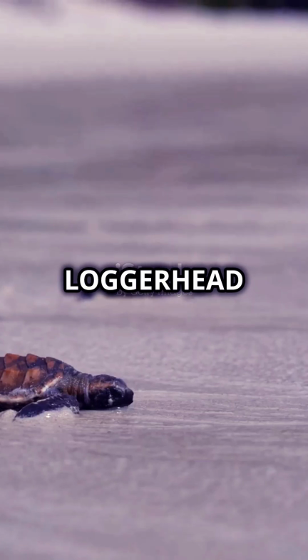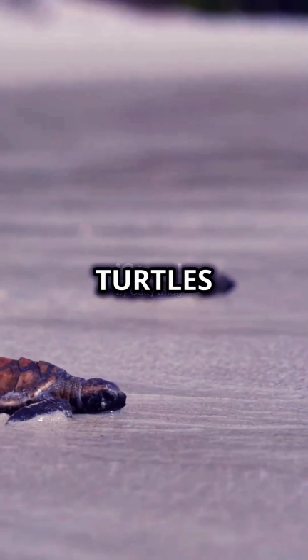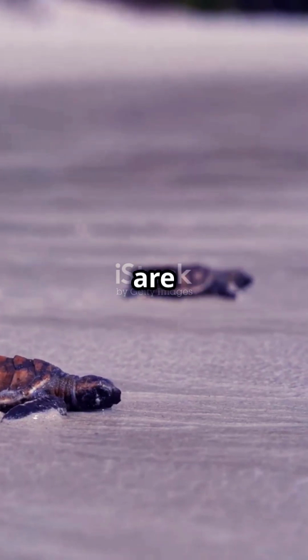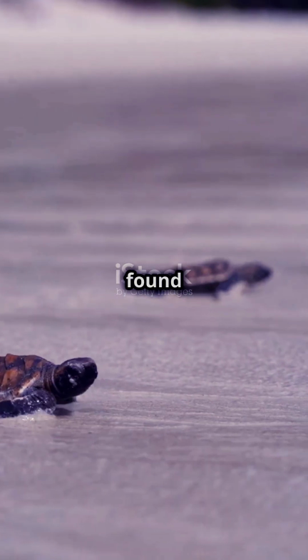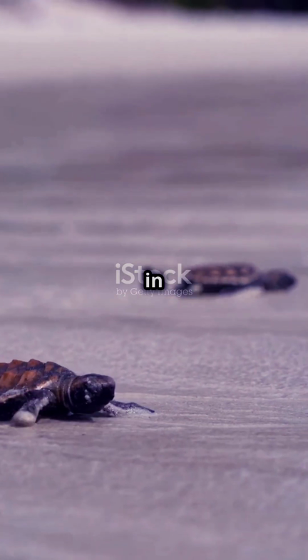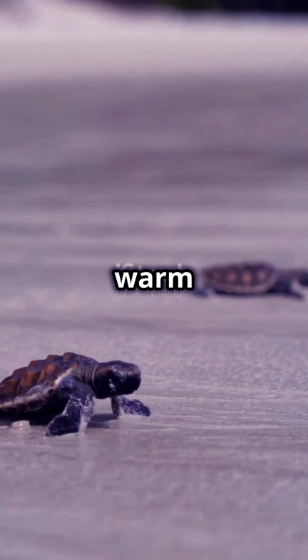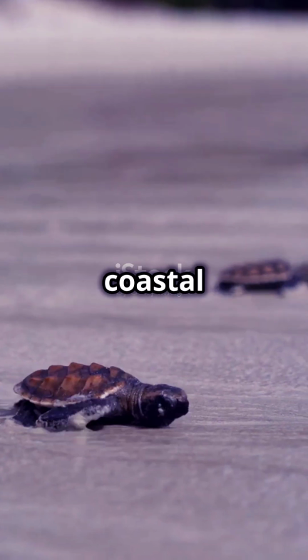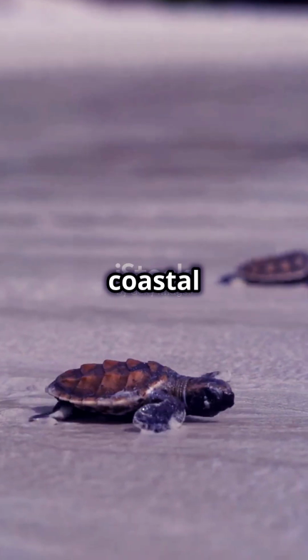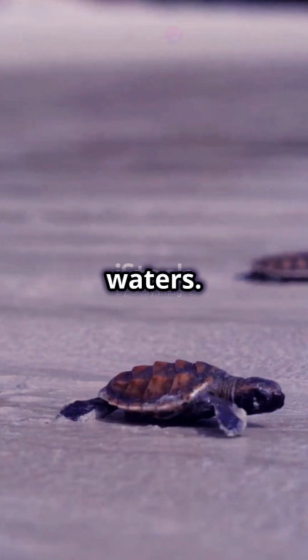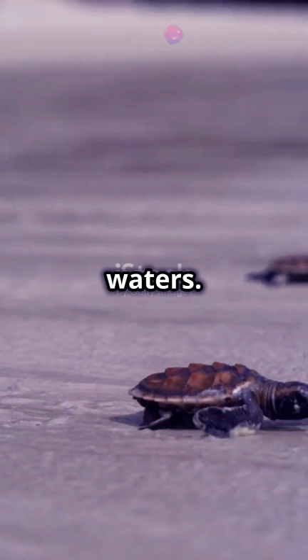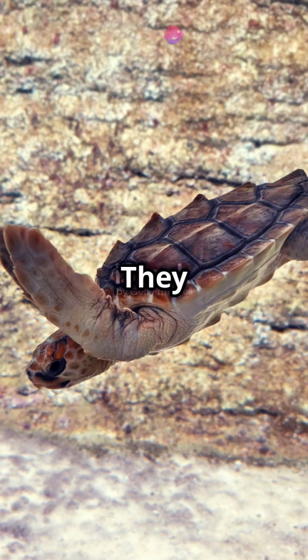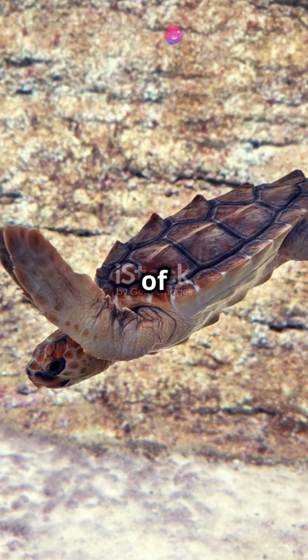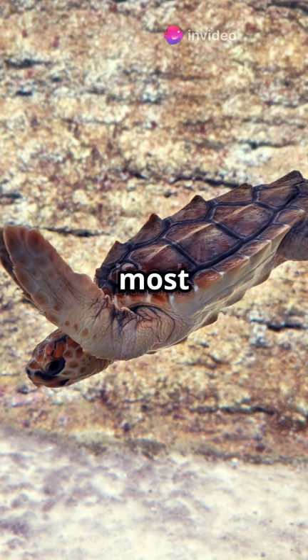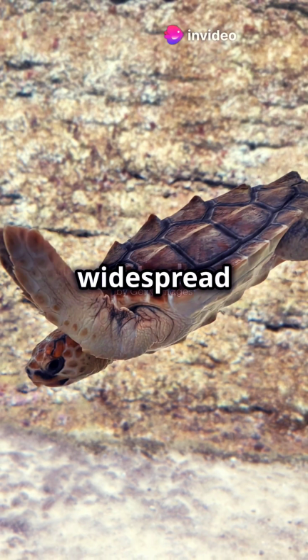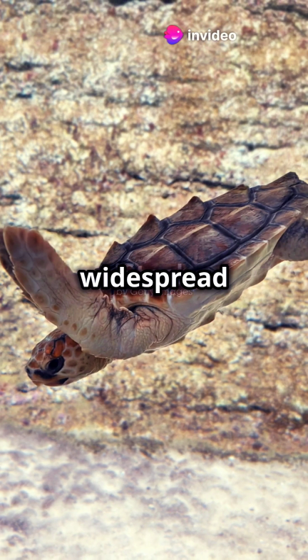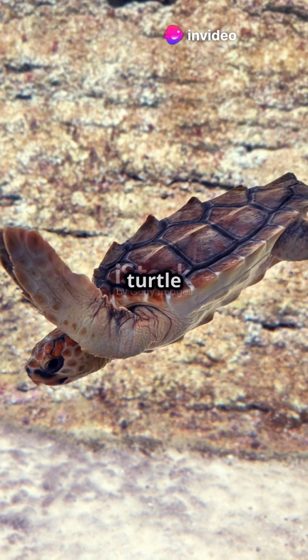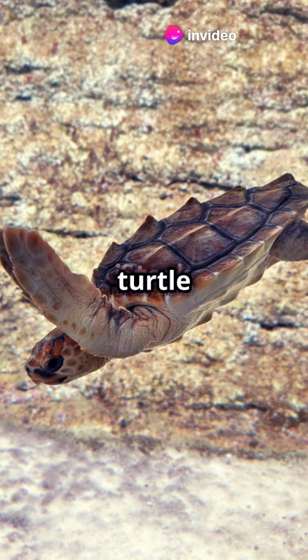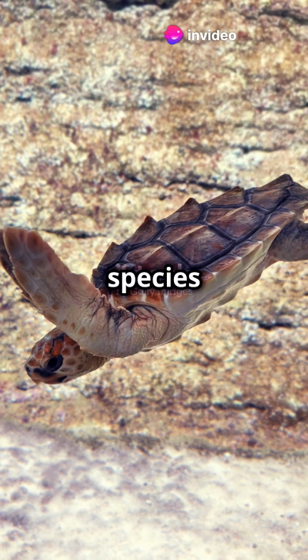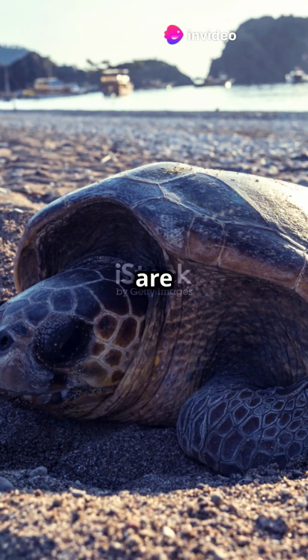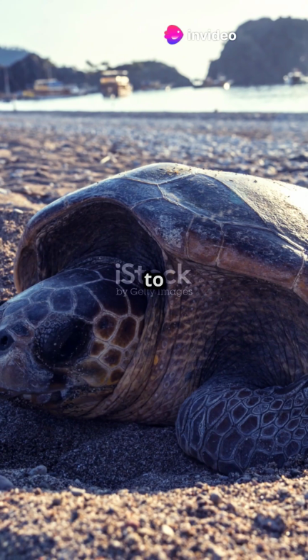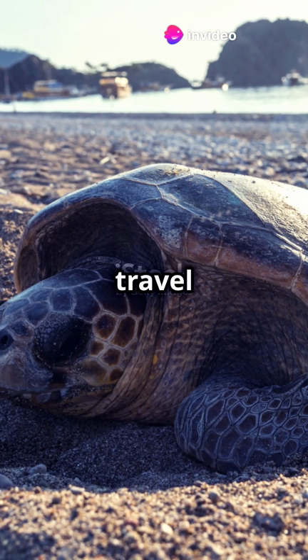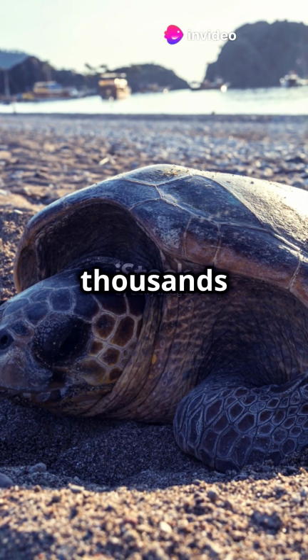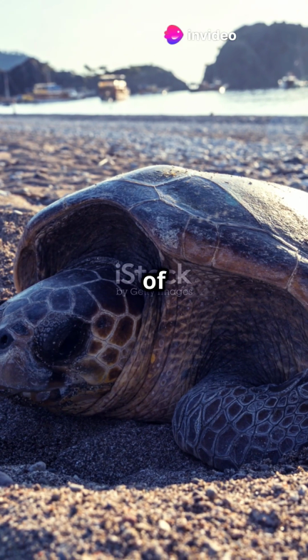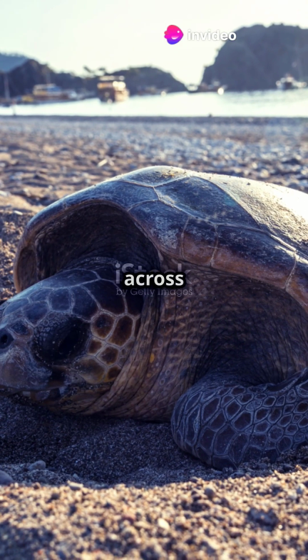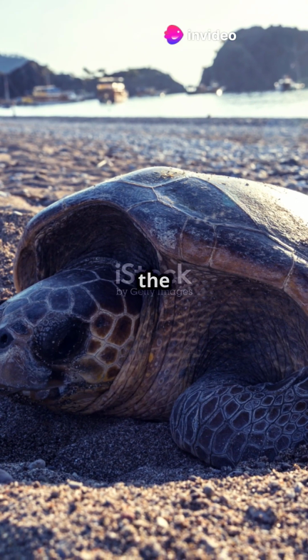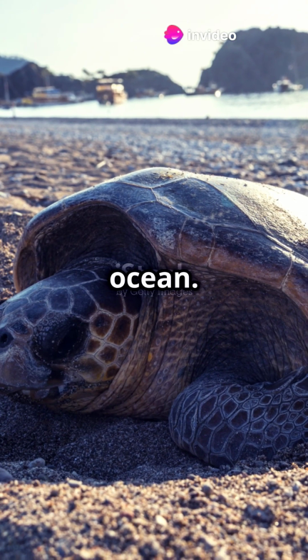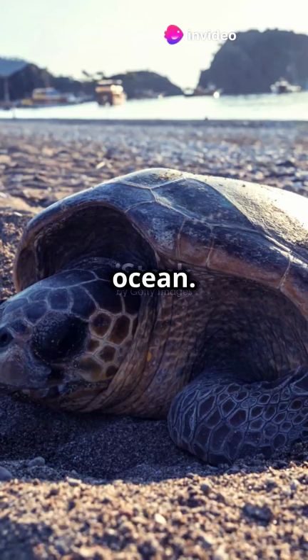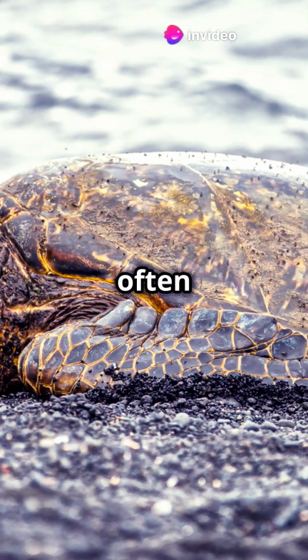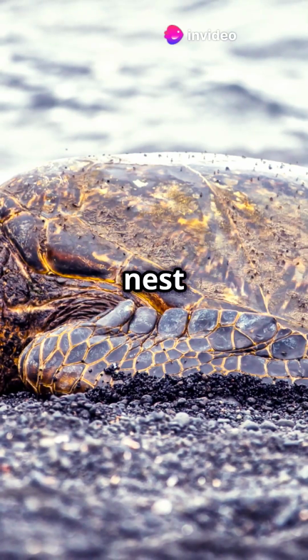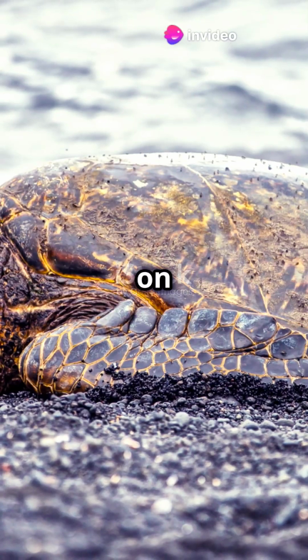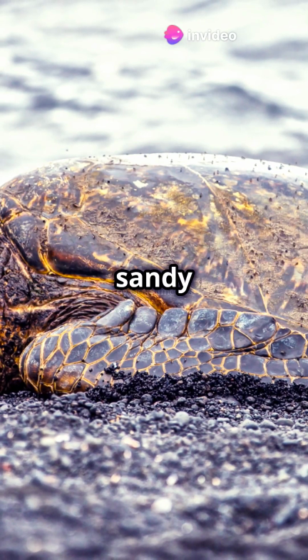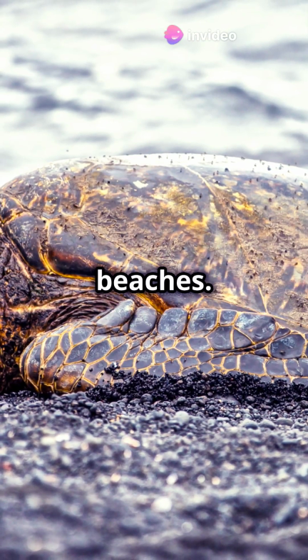Loggerhead turtles are often found in warm coastal waters. They are one of the most widespread sea turtle species and are known to travel thousands of miles across the ocean. They often nest on sandy beaches.